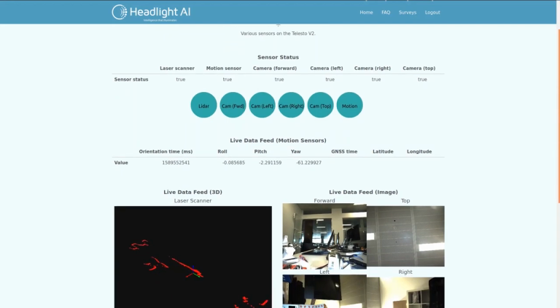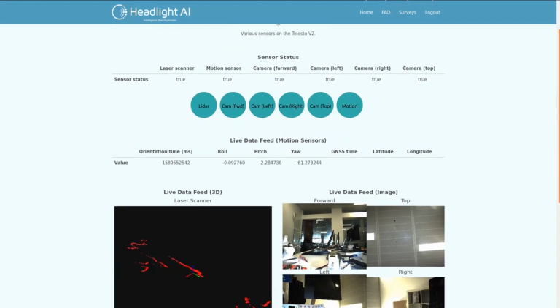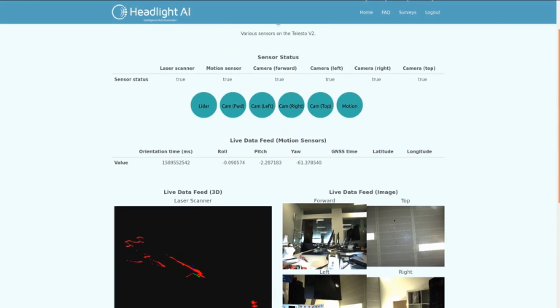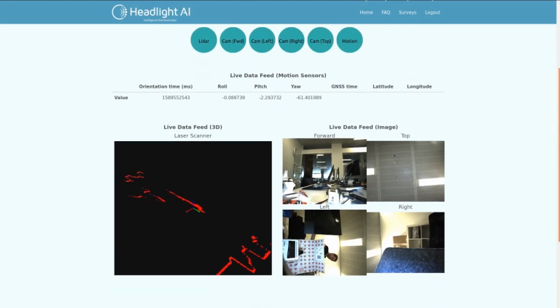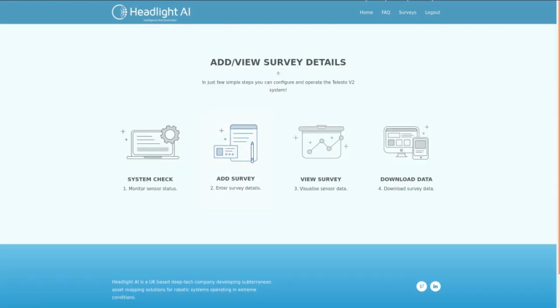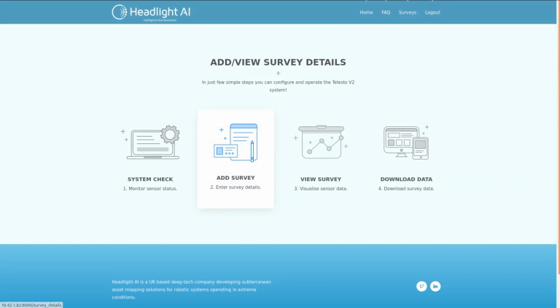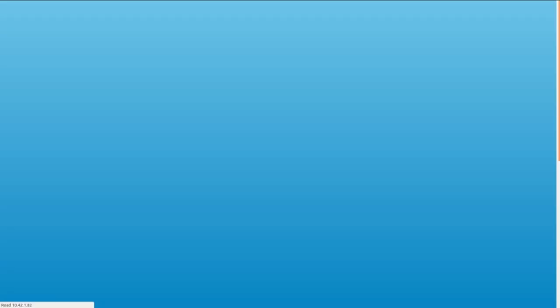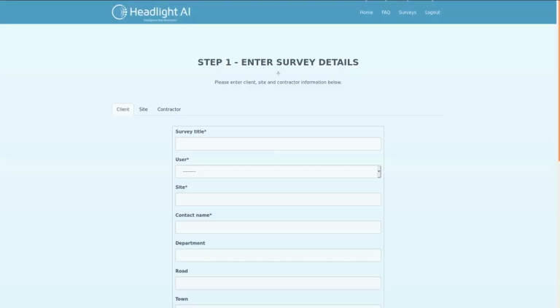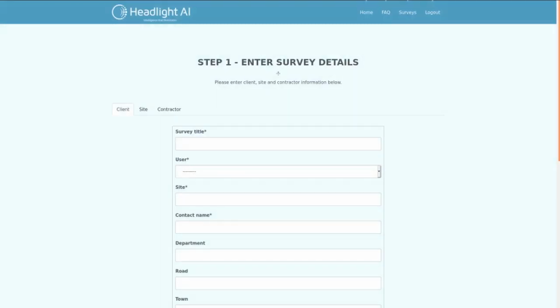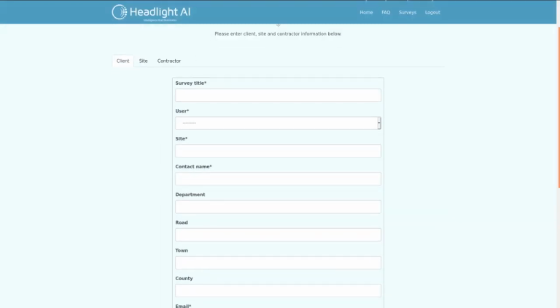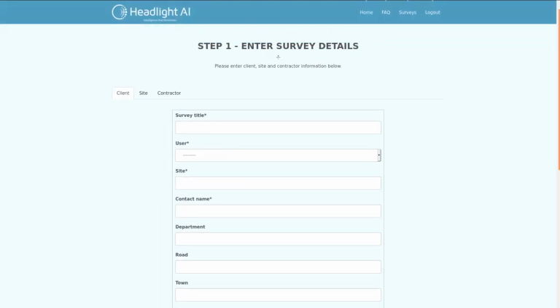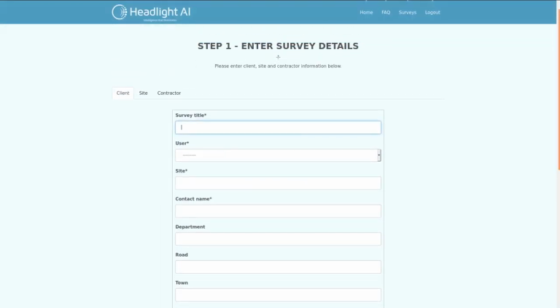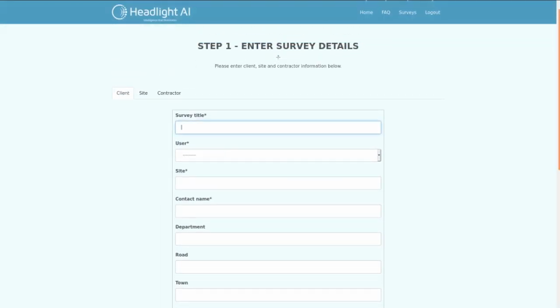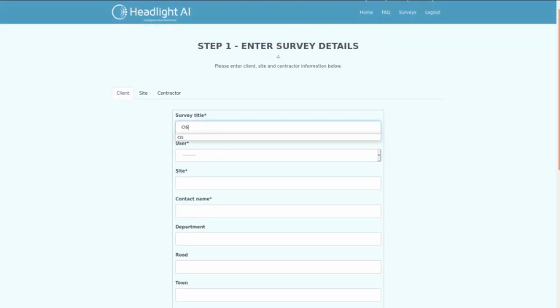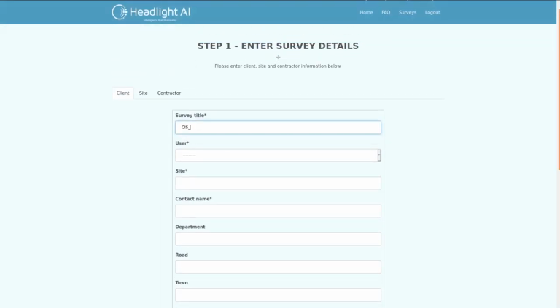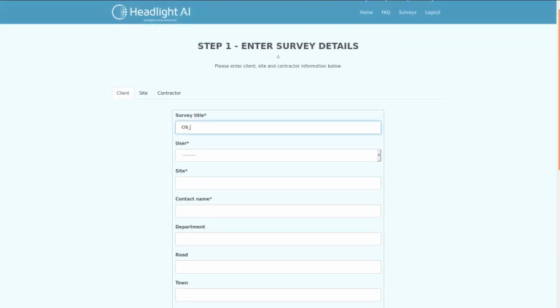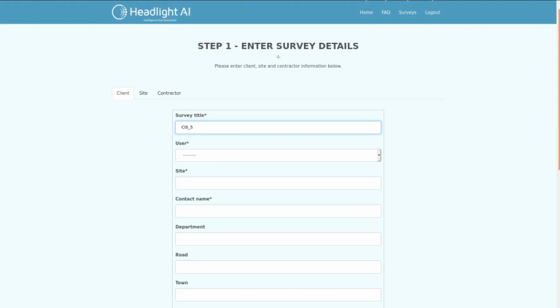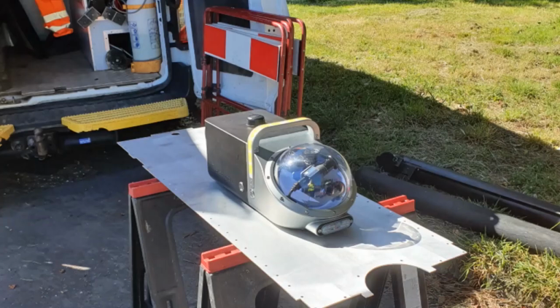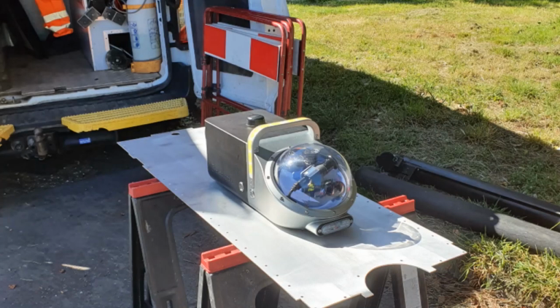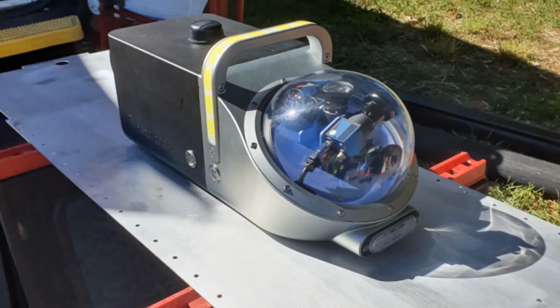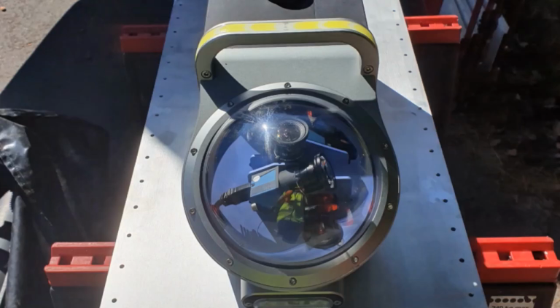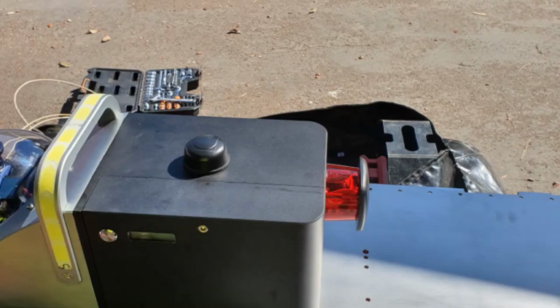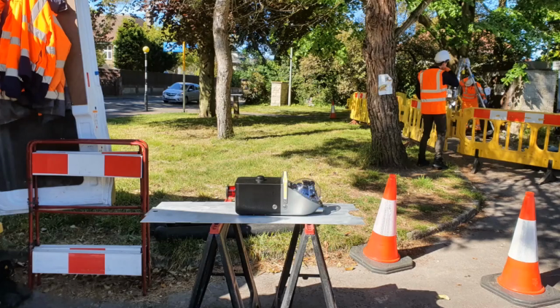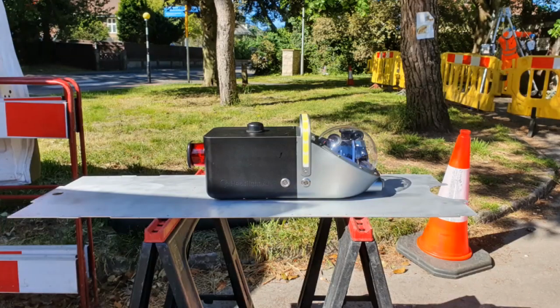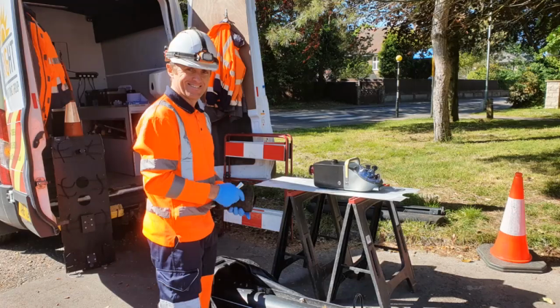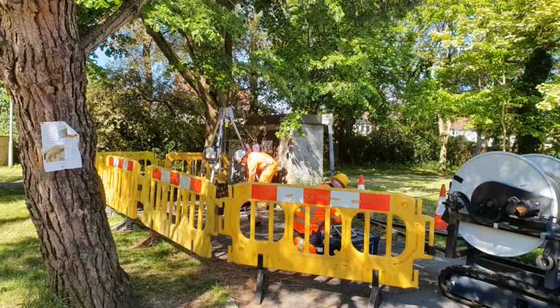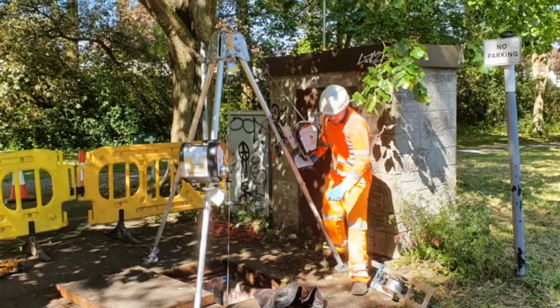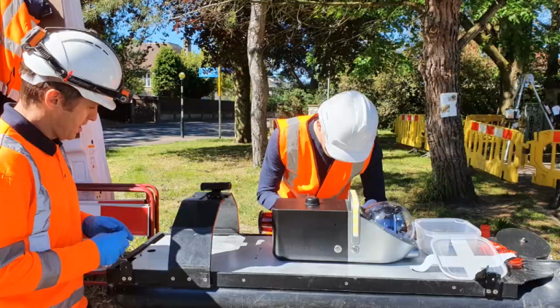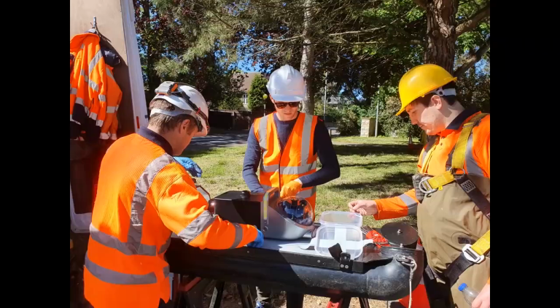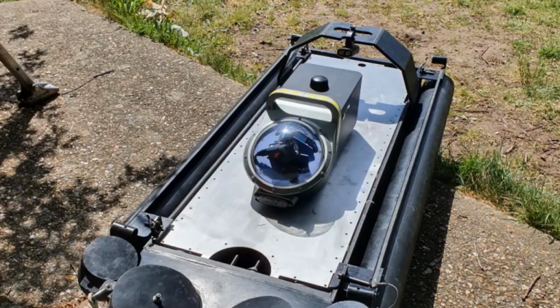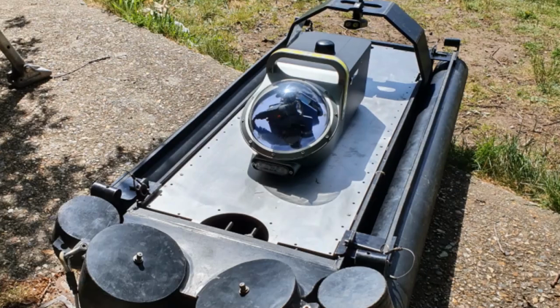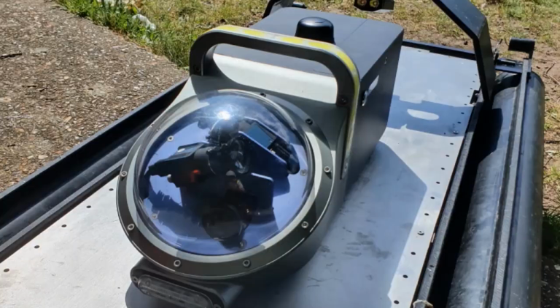Survey details can then be entered and Telesto can be safely deployed into the environment by utility contractors such as Bright Innovations Group, who deployed Telesto onto their boat and ensured smooth and safe deployment throughout technology trials with Wessex Water.